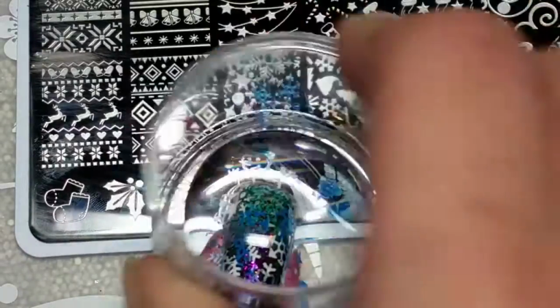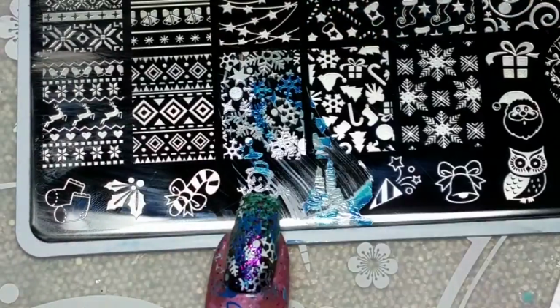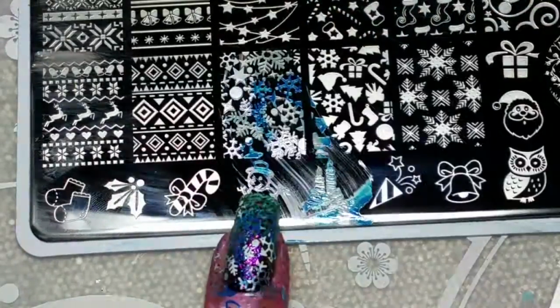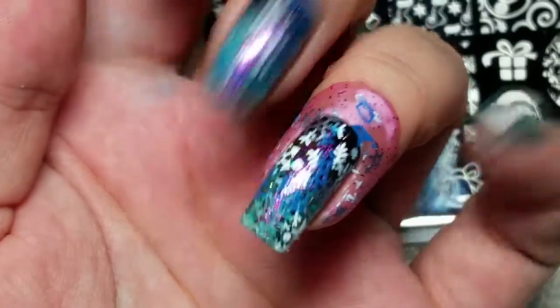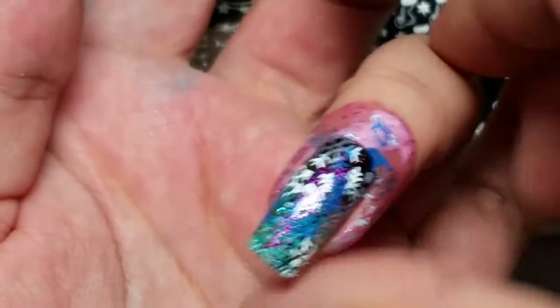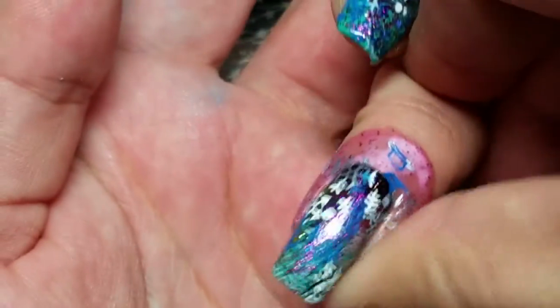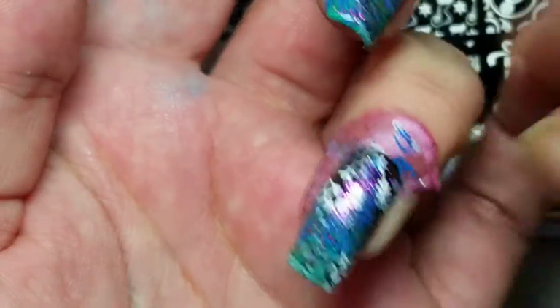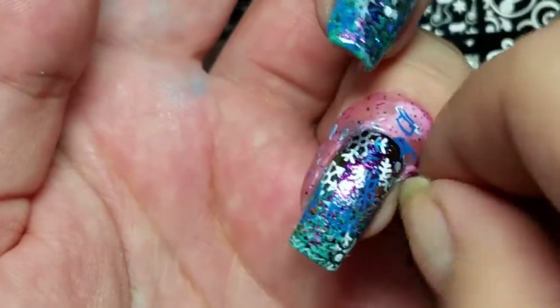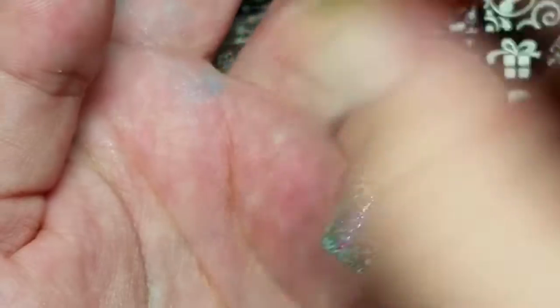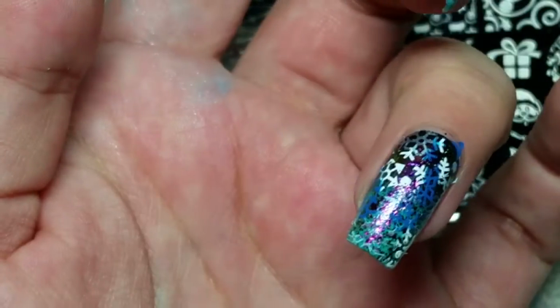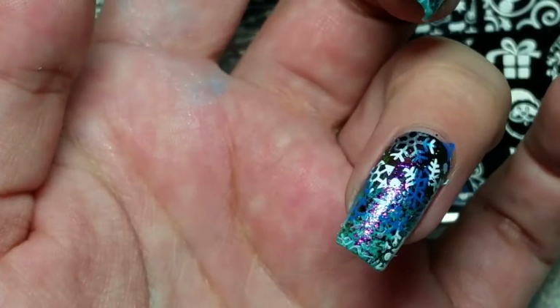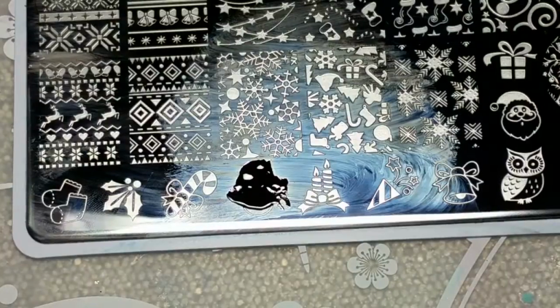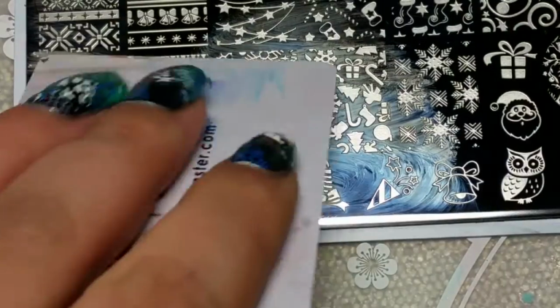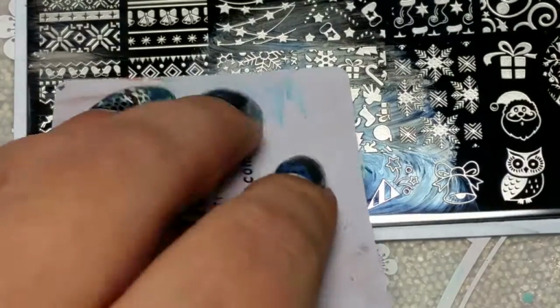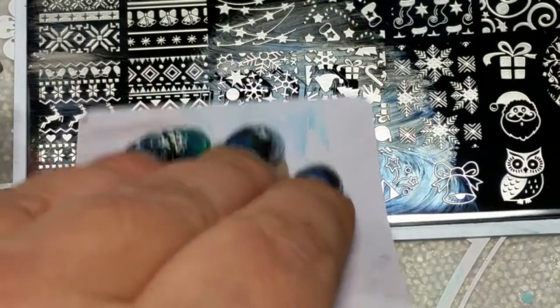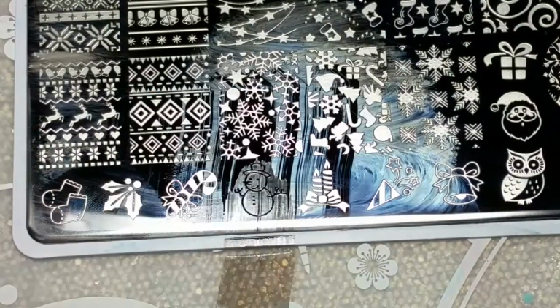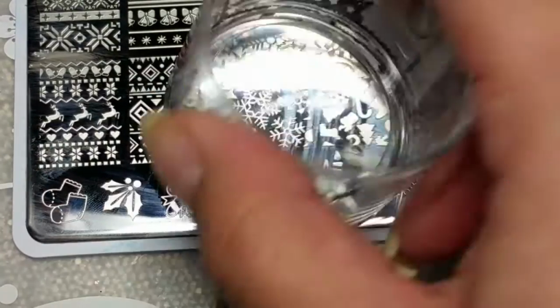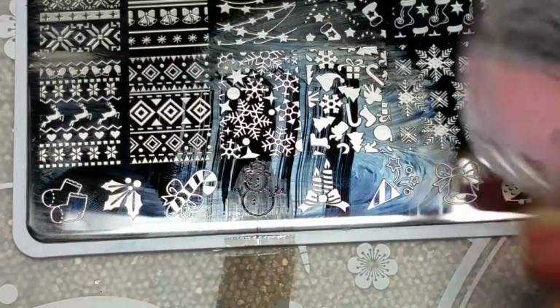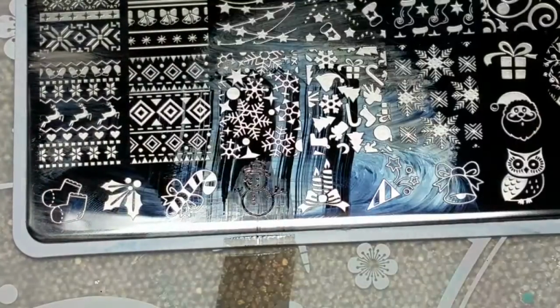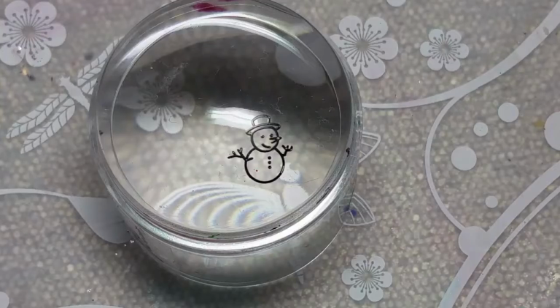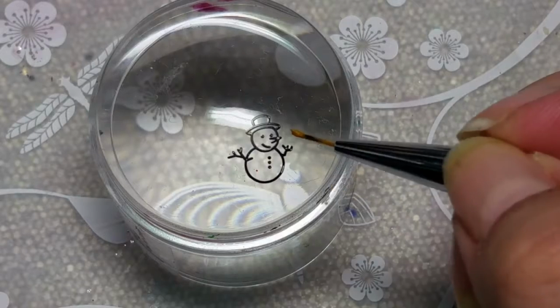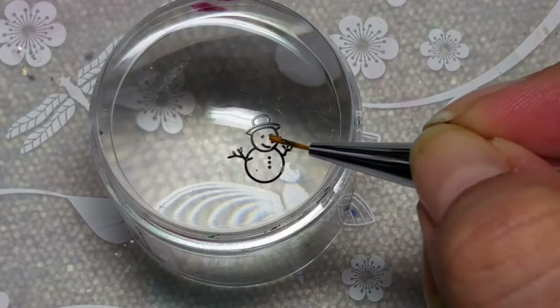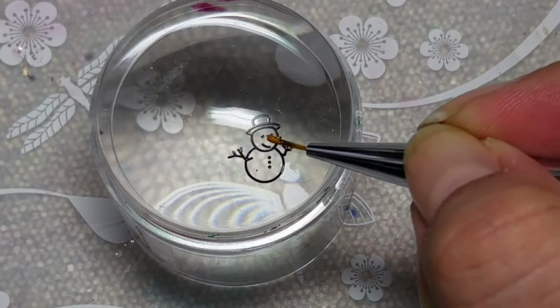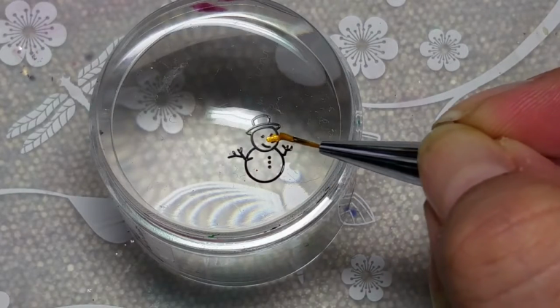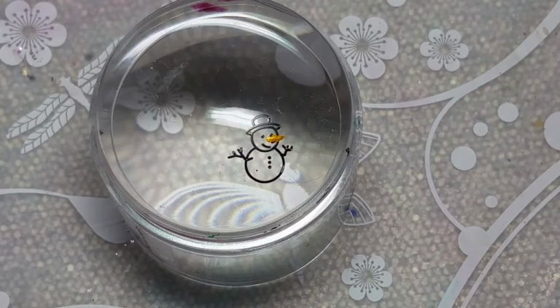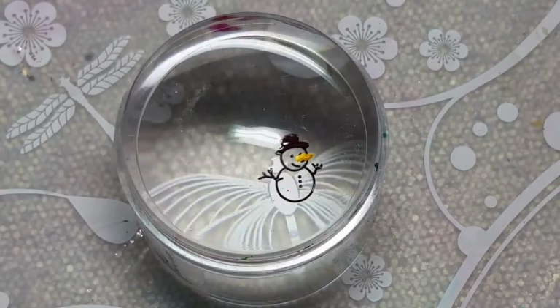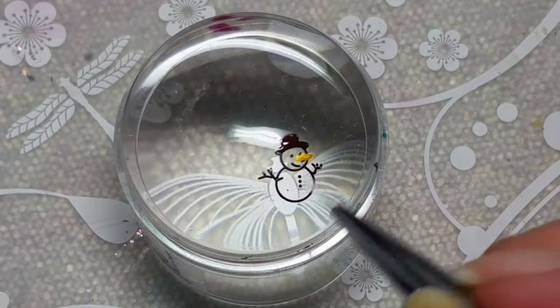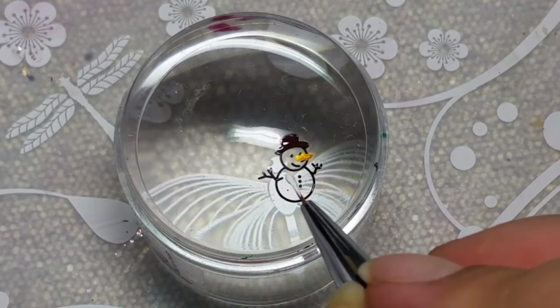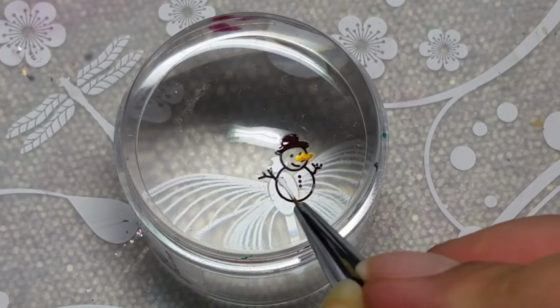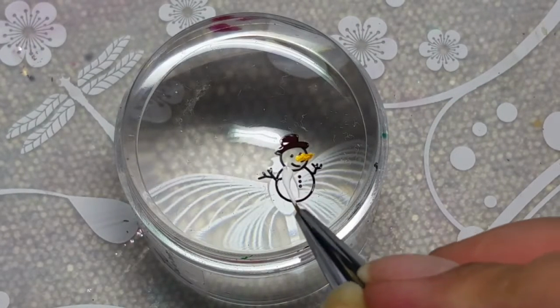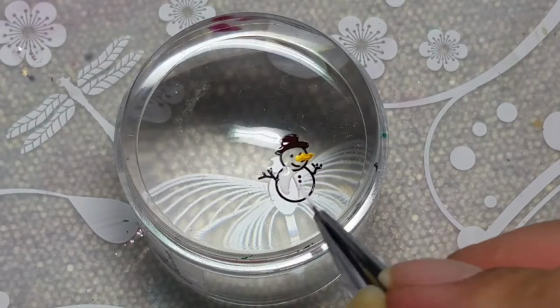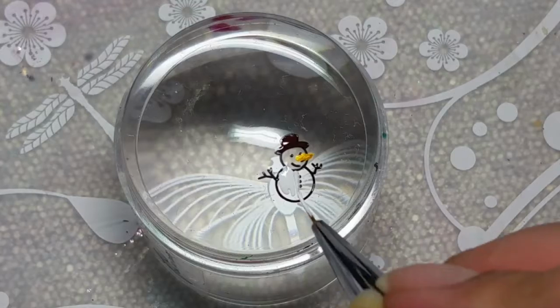I'm stamping it and removing my latex, then going to make a decal, fill it in, and stamp it on. I hope you enjoy — like I said, snowmen are my favorite. They're super cute for winter.